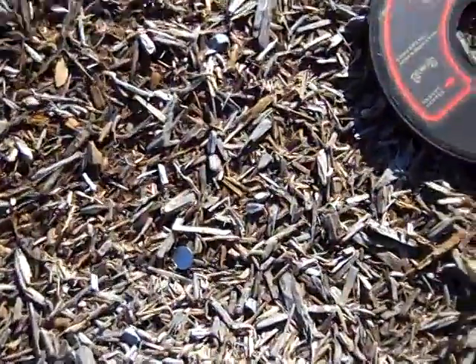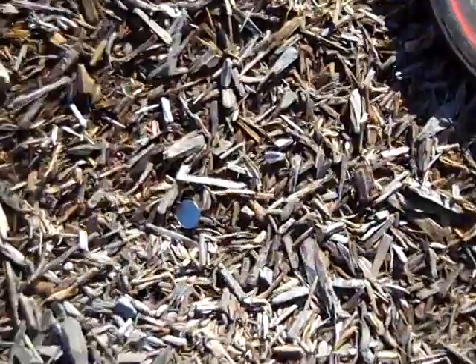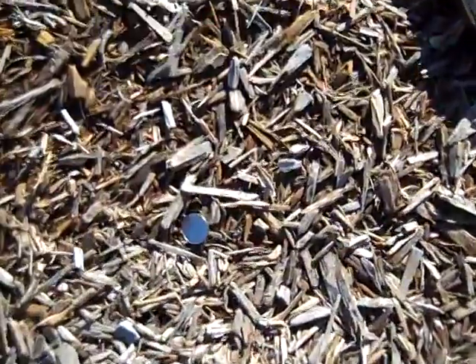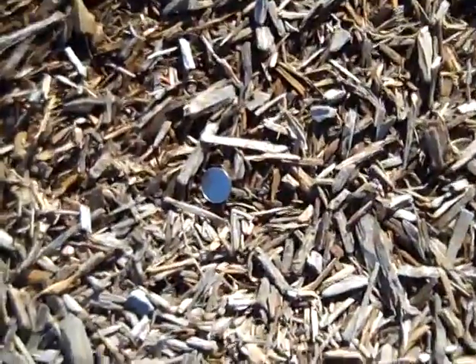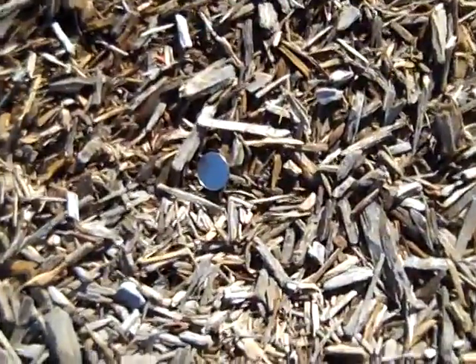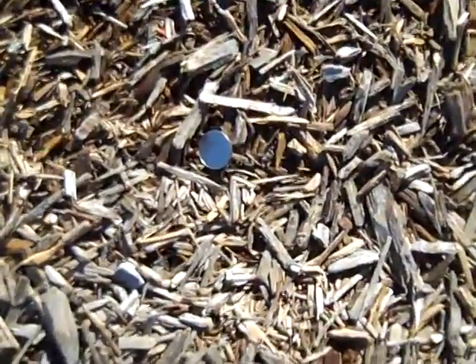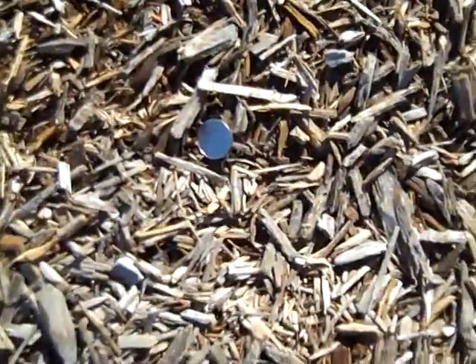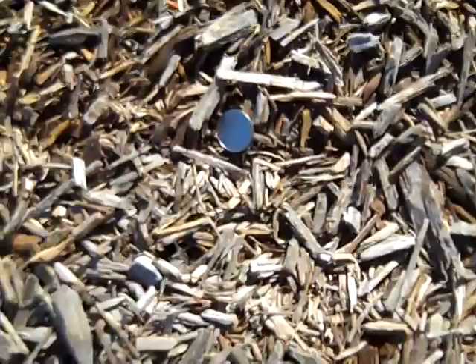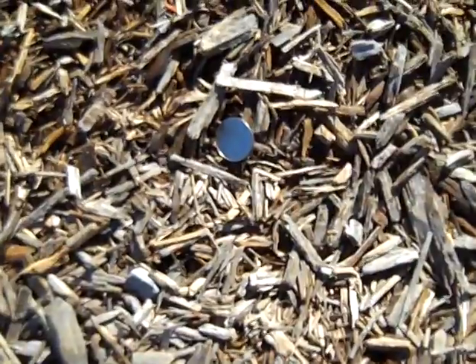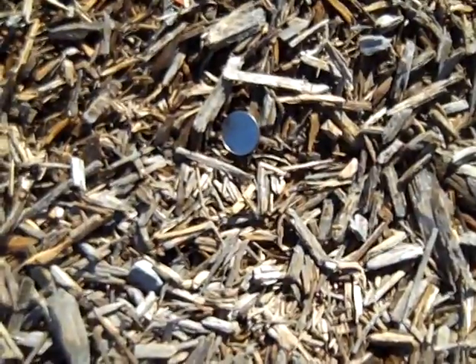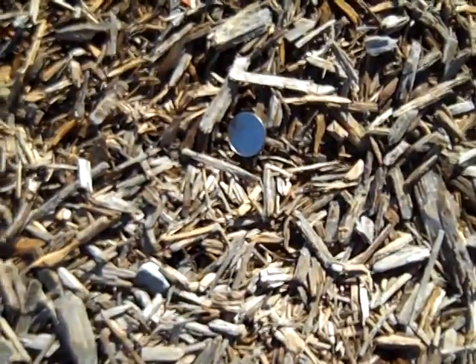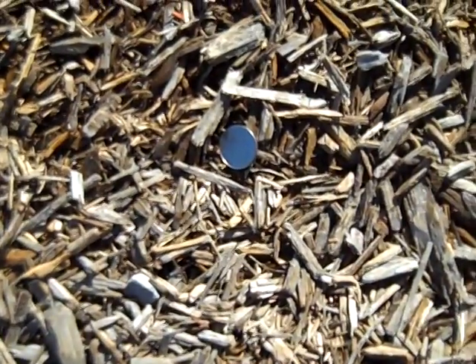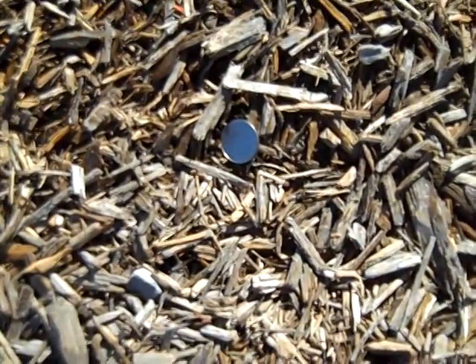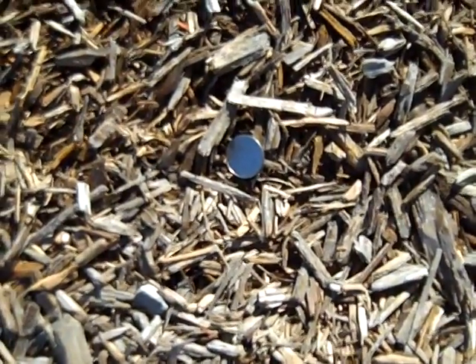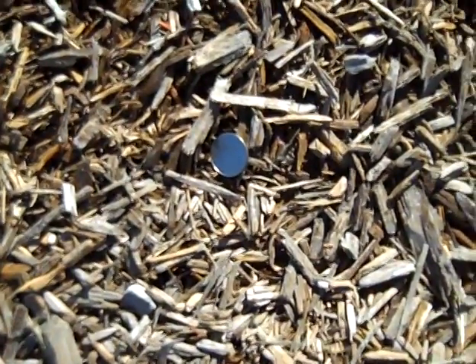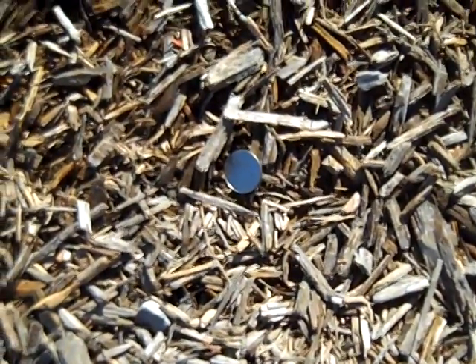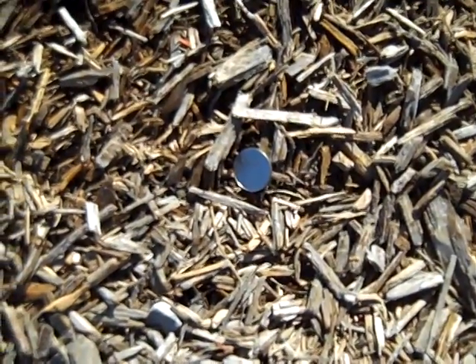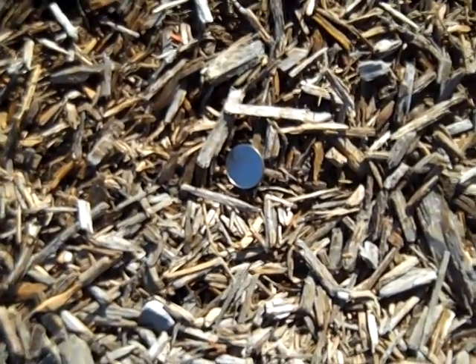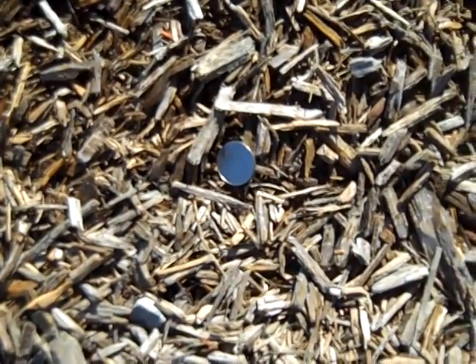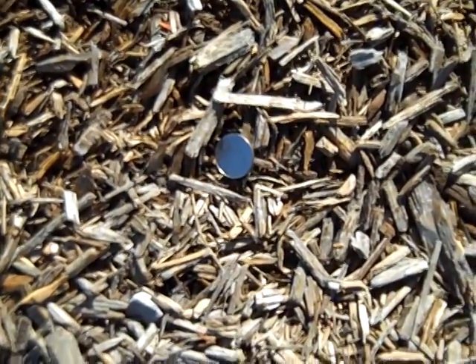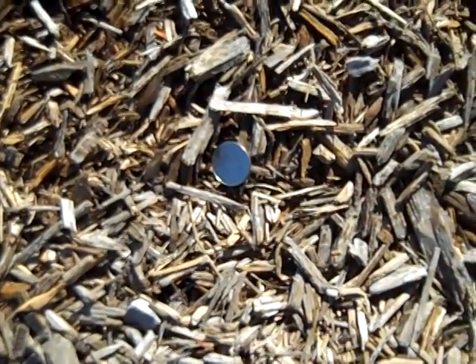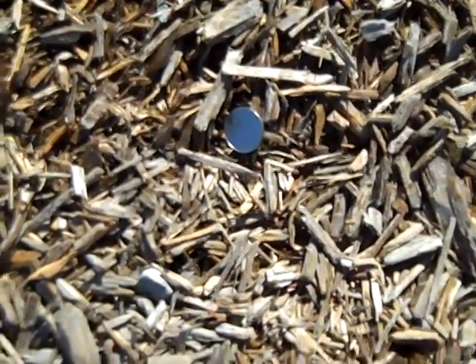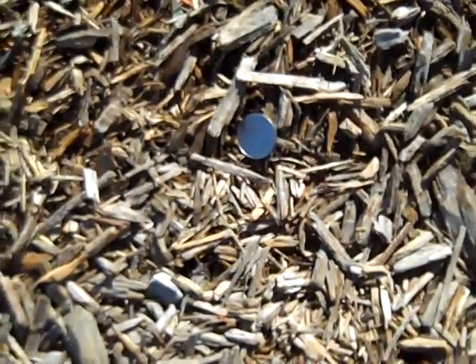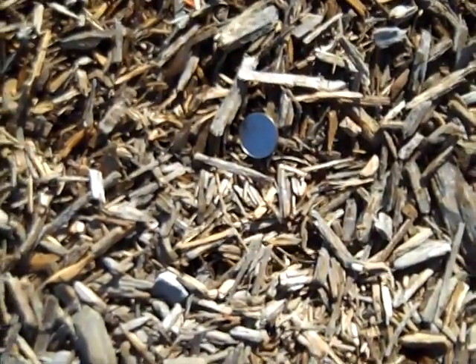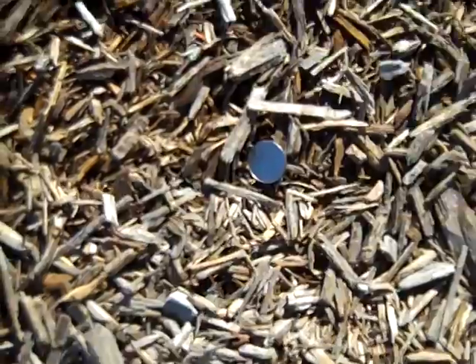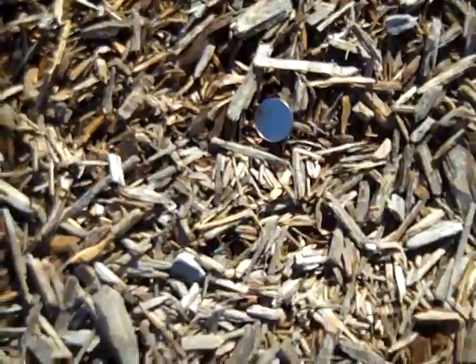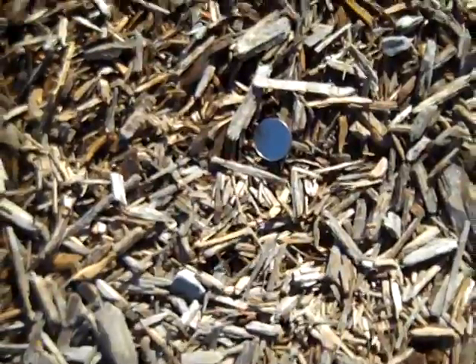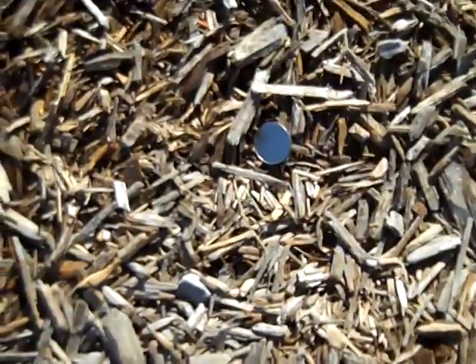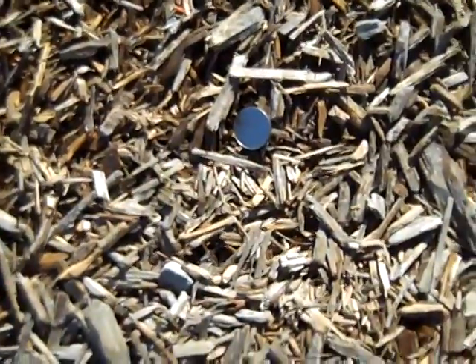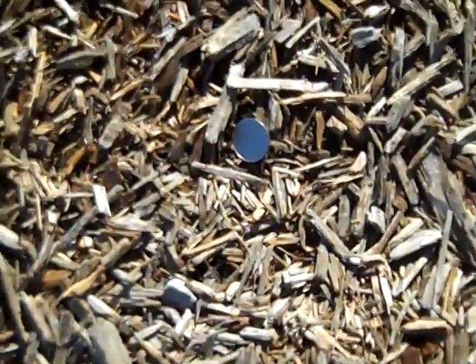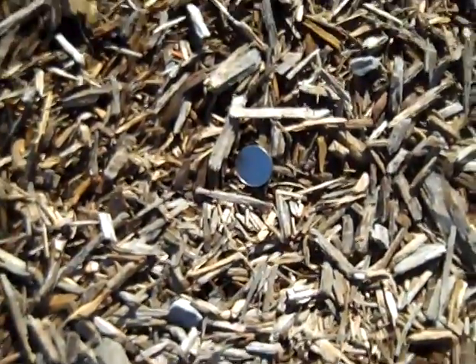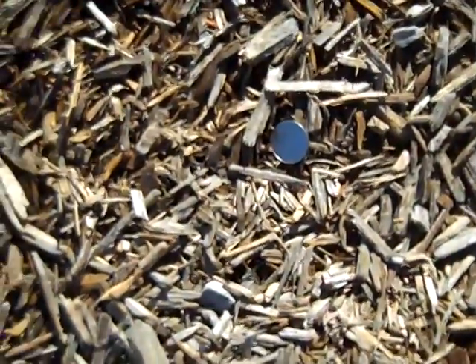We stepped onto the playground, and bingo — got a dime! Moving on, see what else we can find.